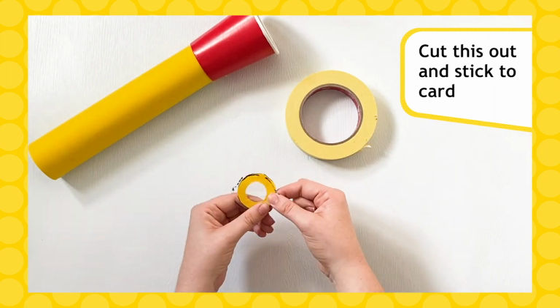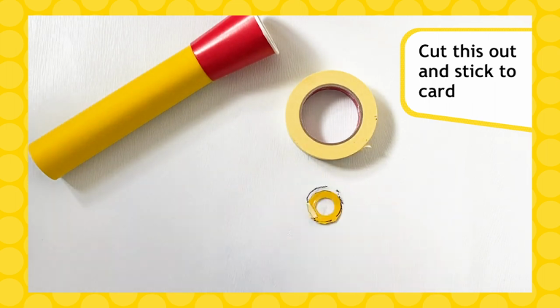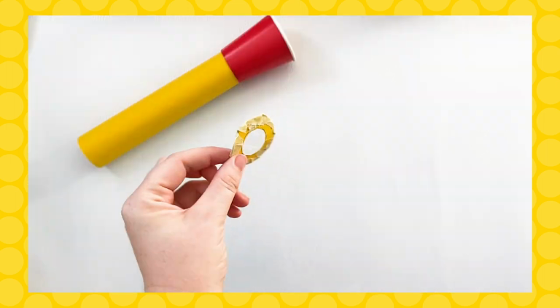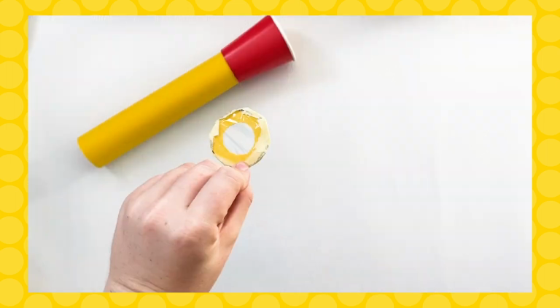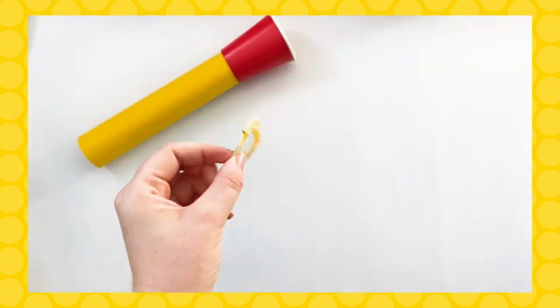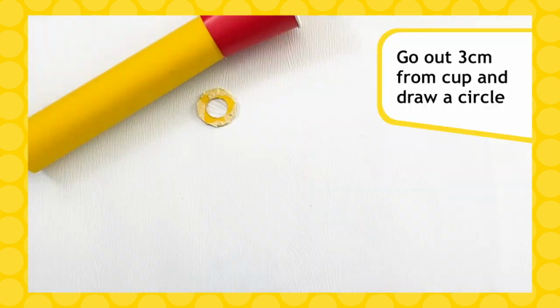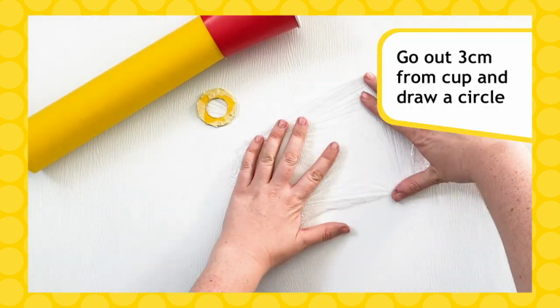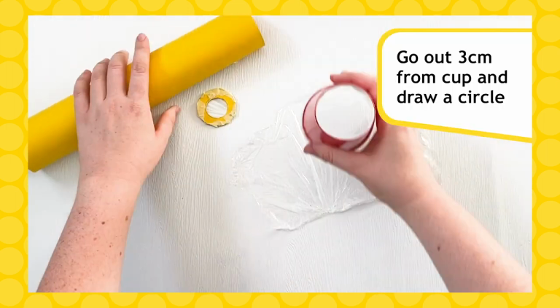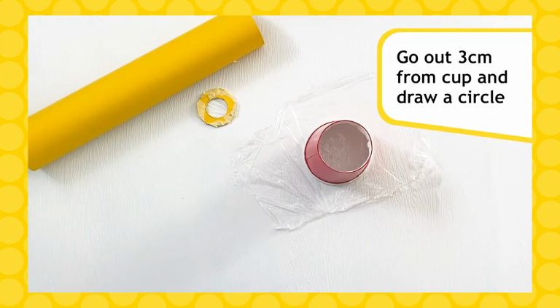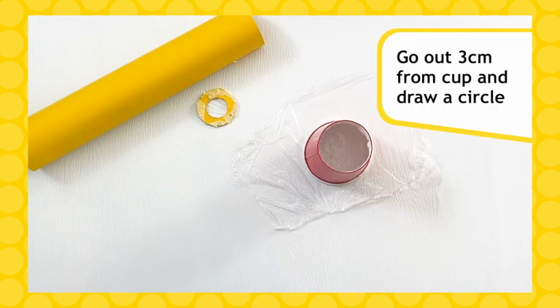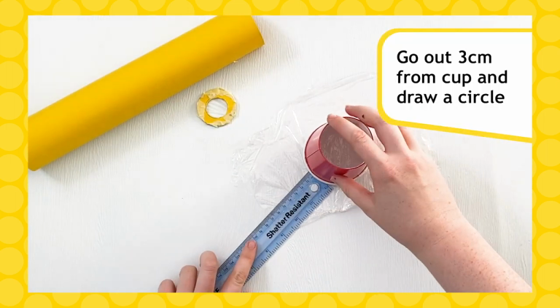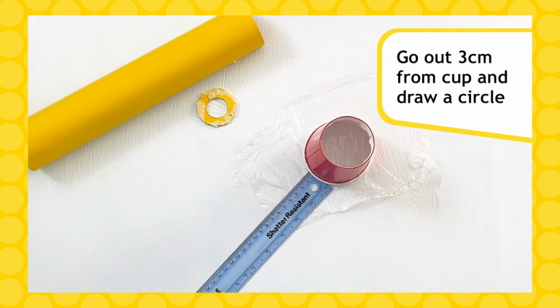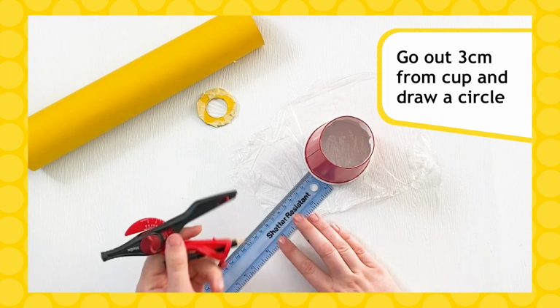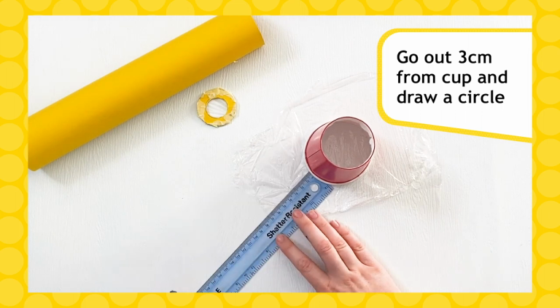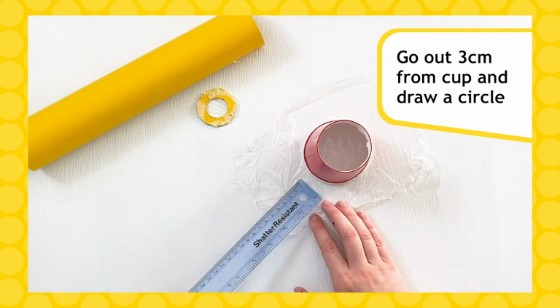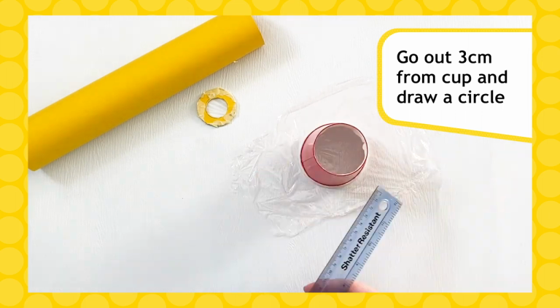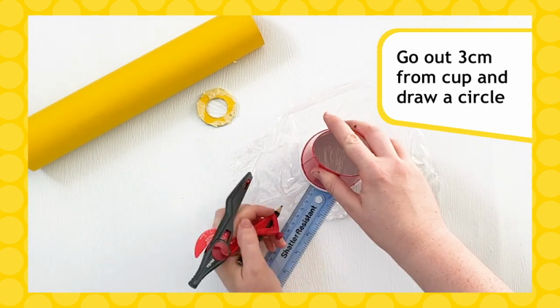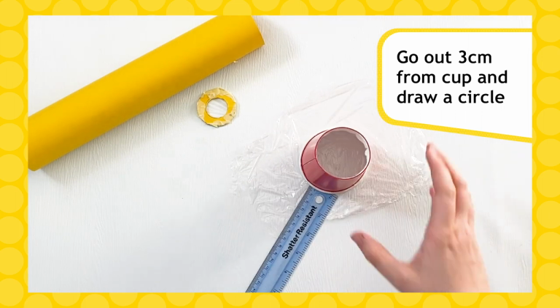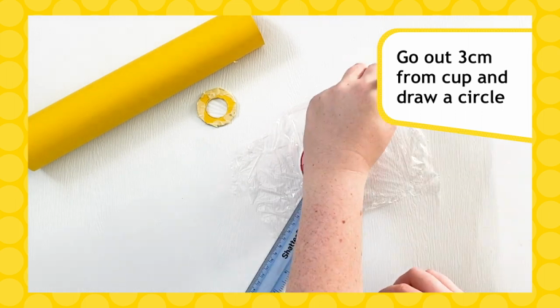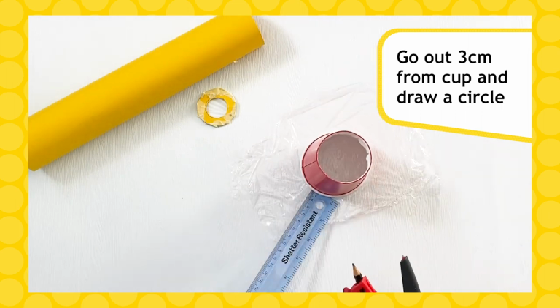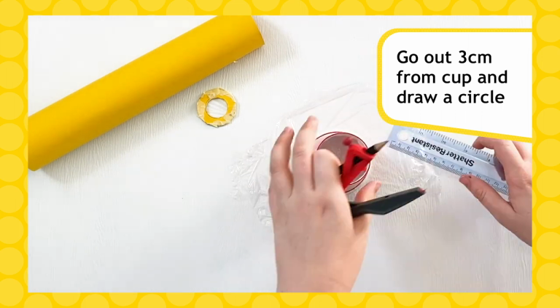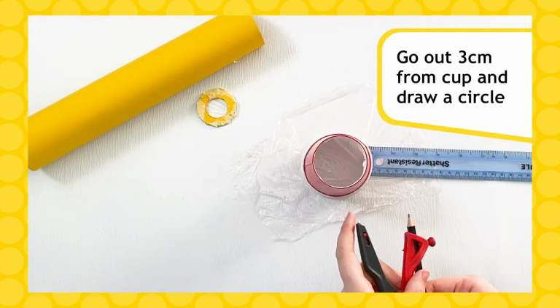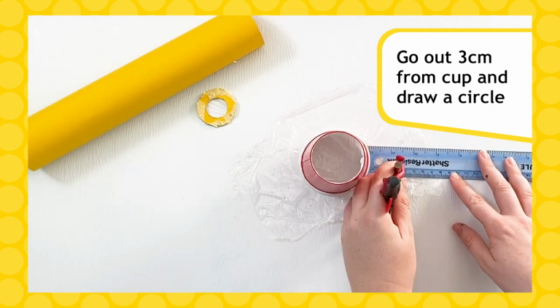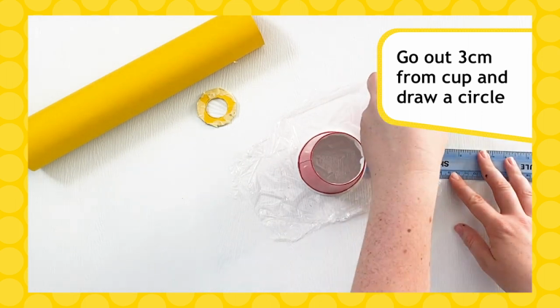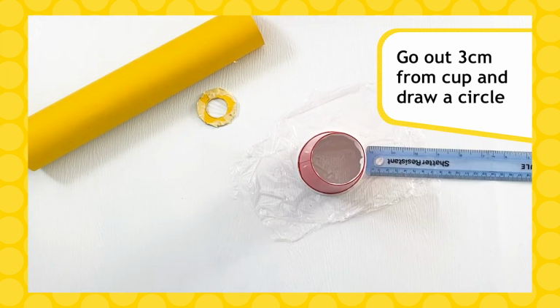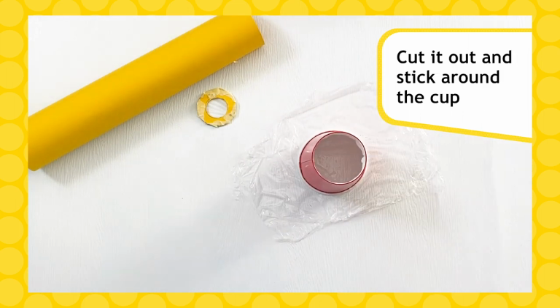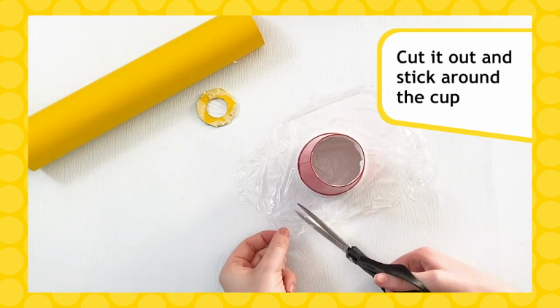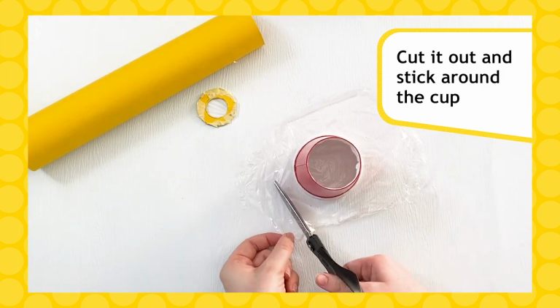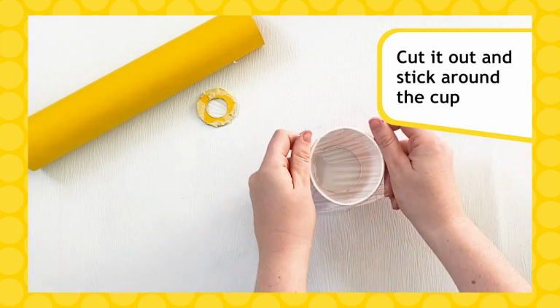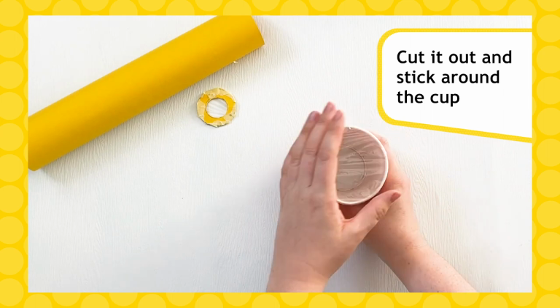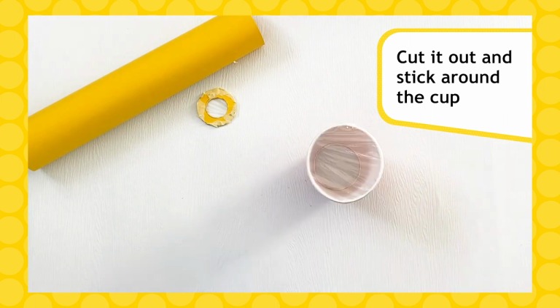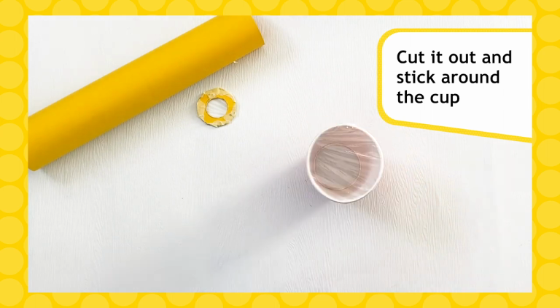To make your big lens, put your cup on the clear wrap, then go out three centimetres from the base and draw a big circle. Cut this out and stick it around the front of your cup.